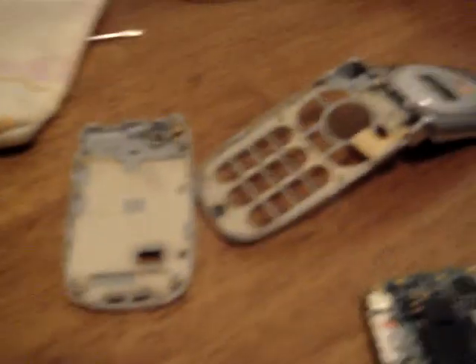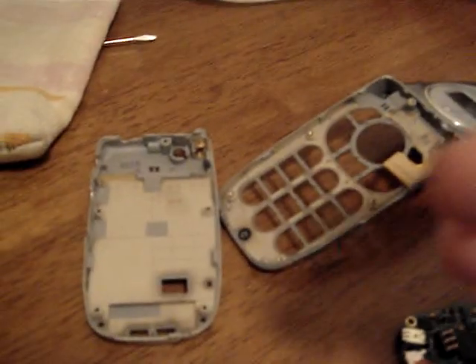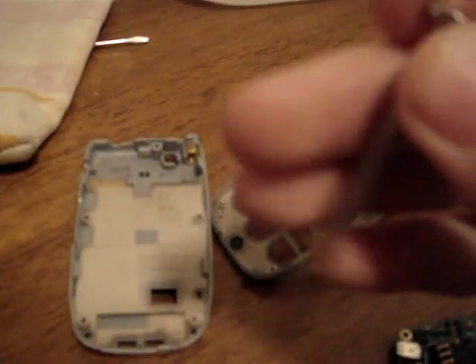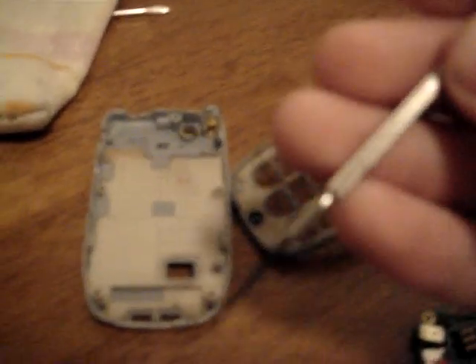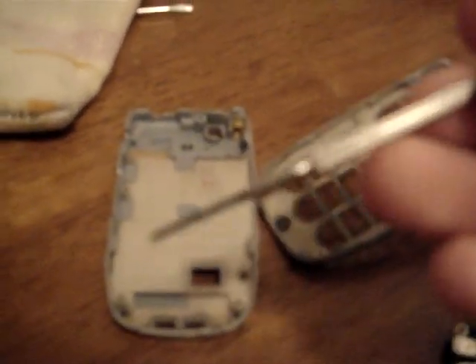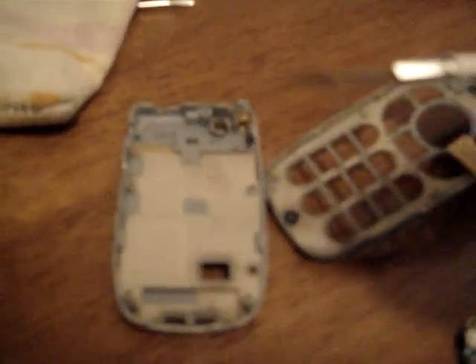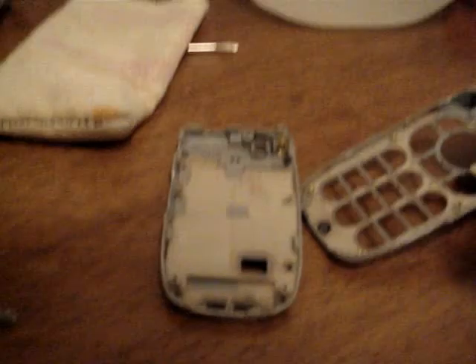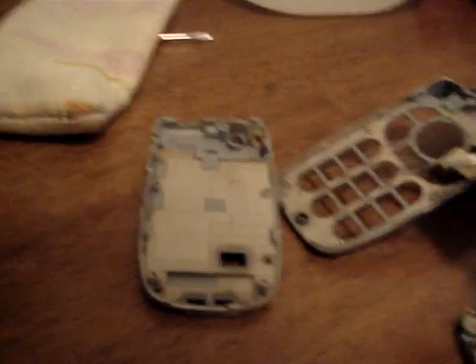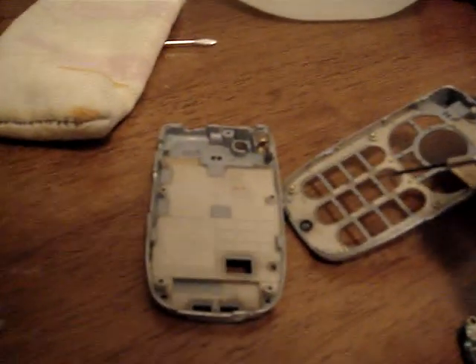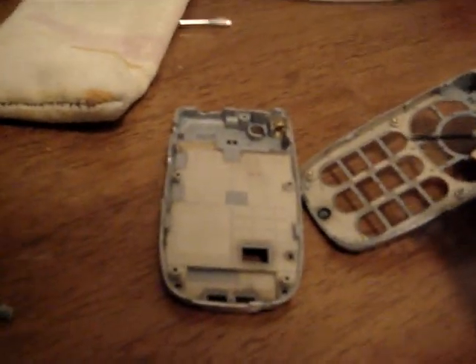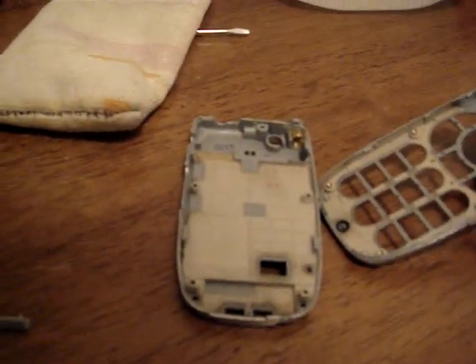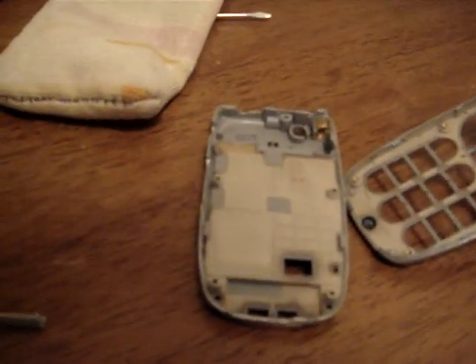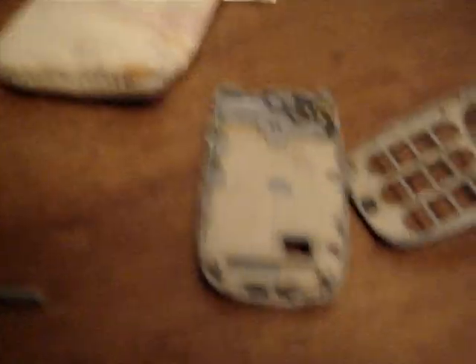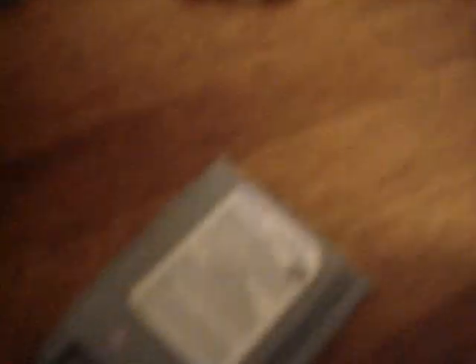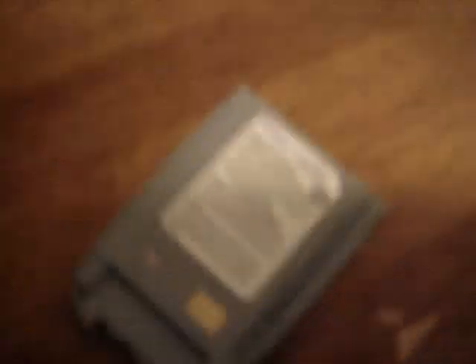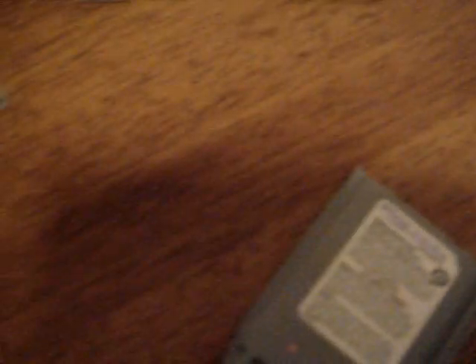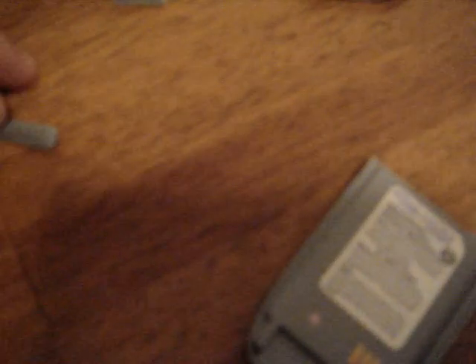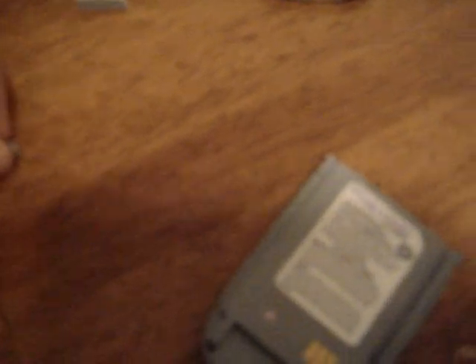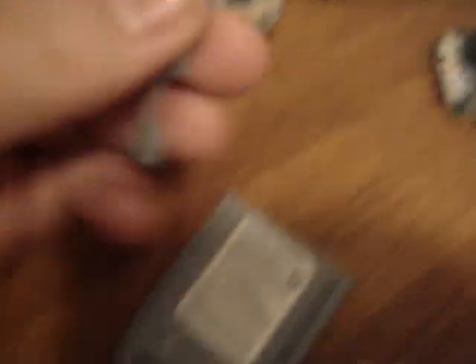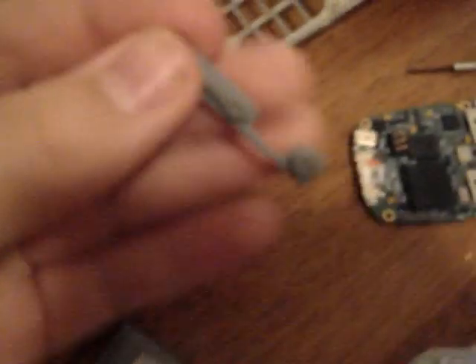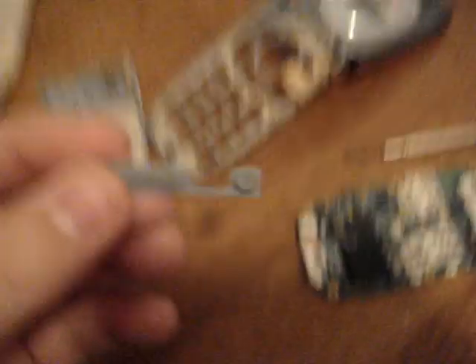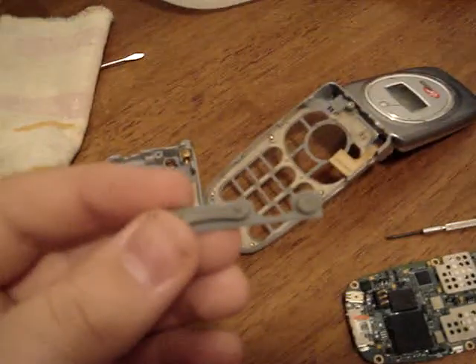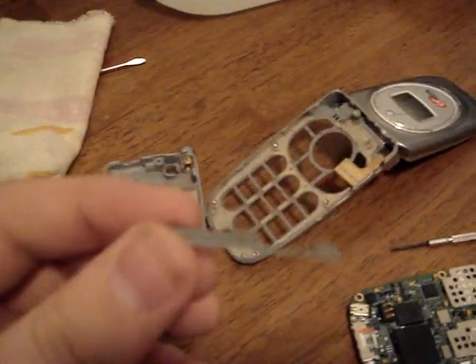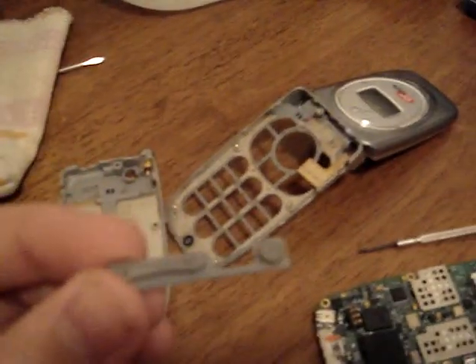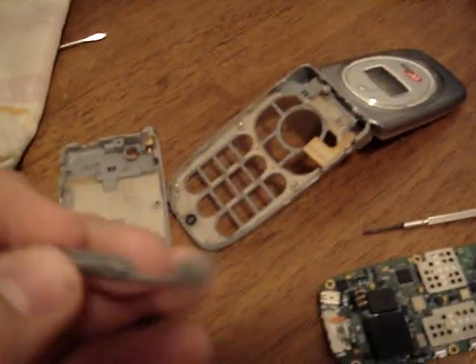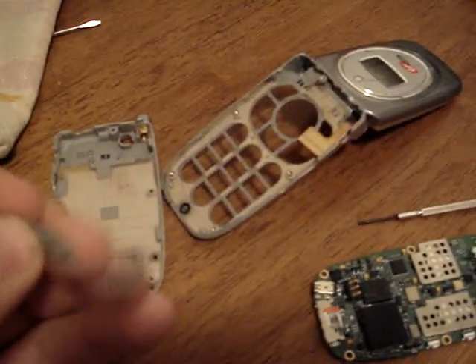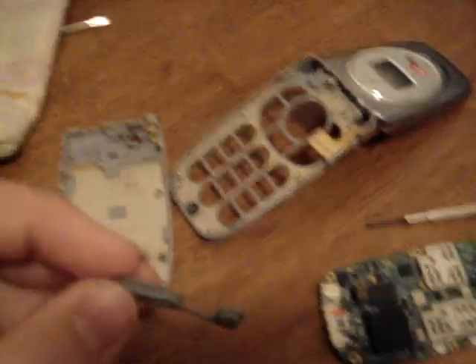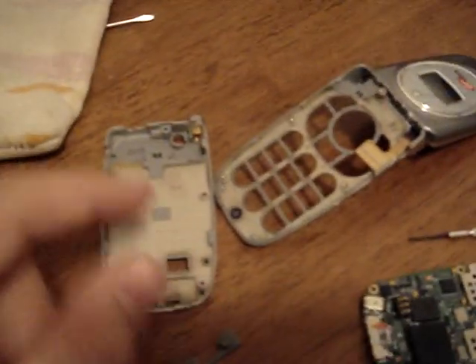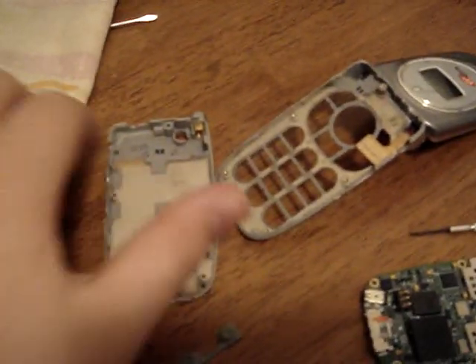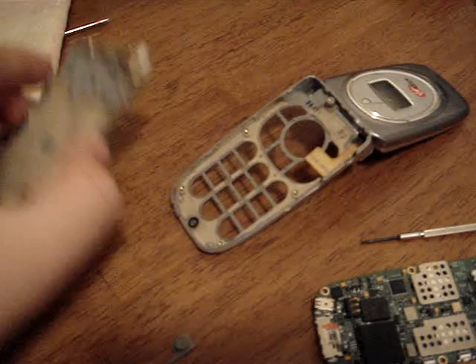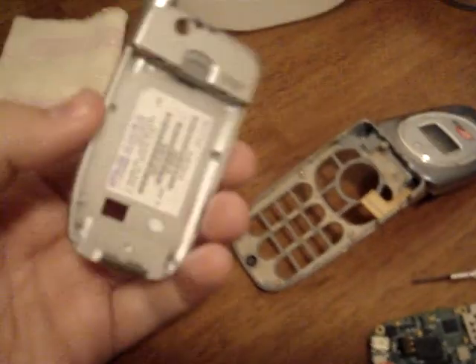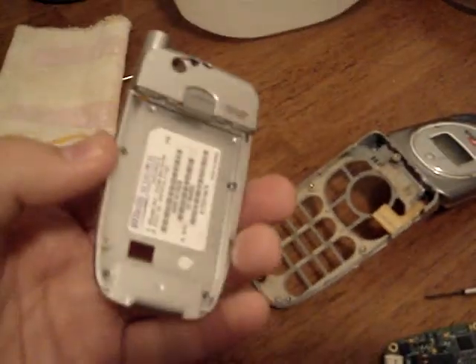I had to use my eyeglass screwdriver to take this apart because of how little the screws were. And here are the little buttons with the little soft keys on the sides. And here's the back.